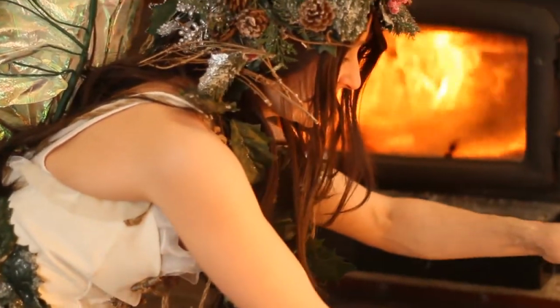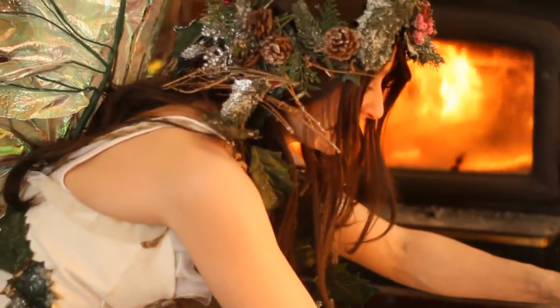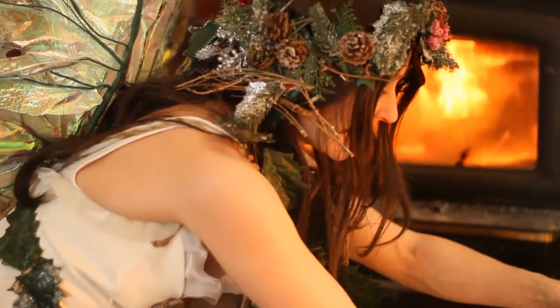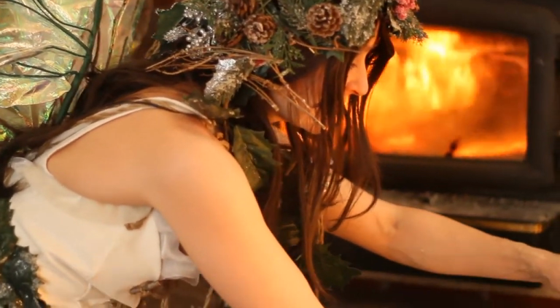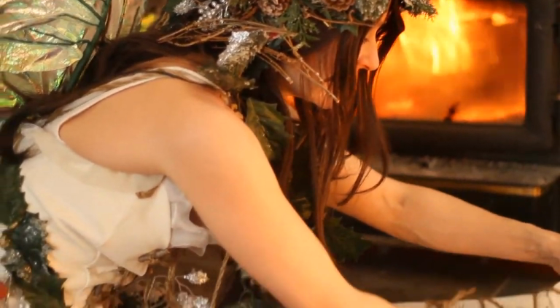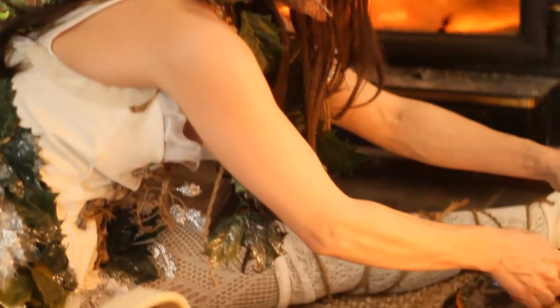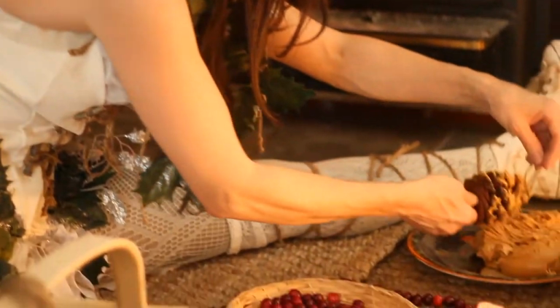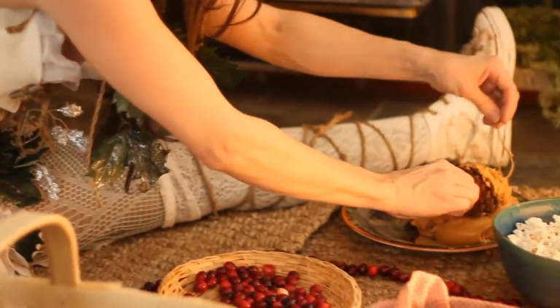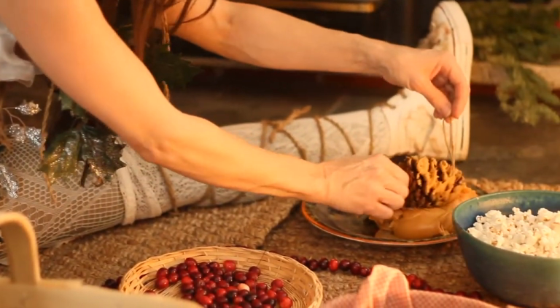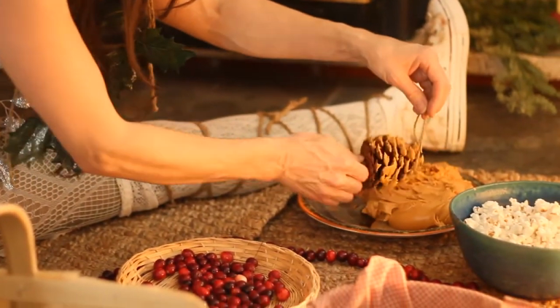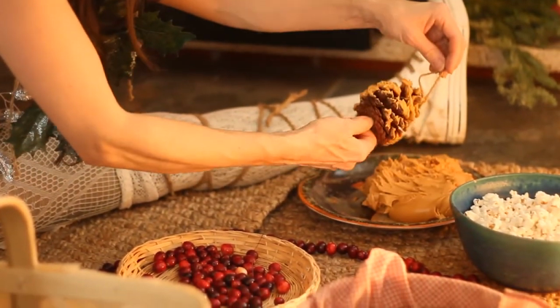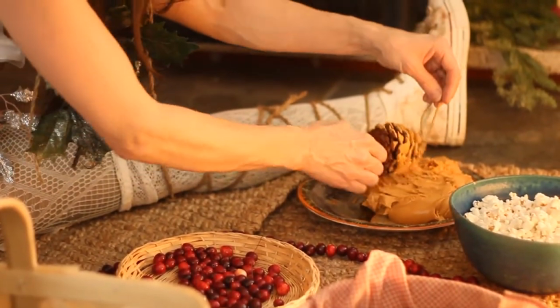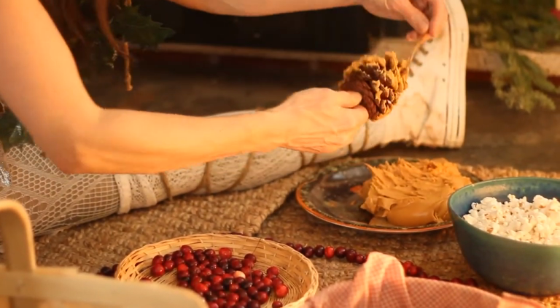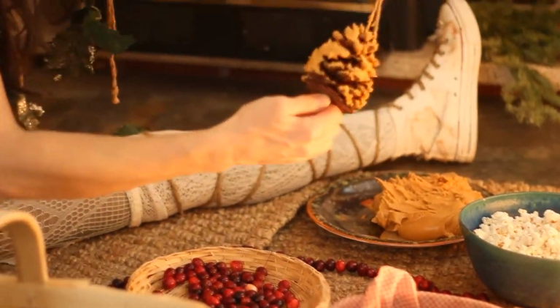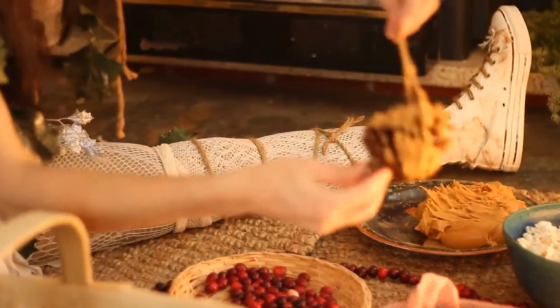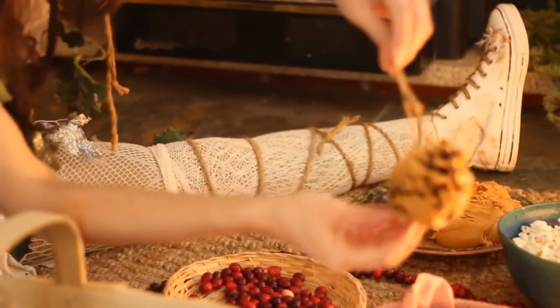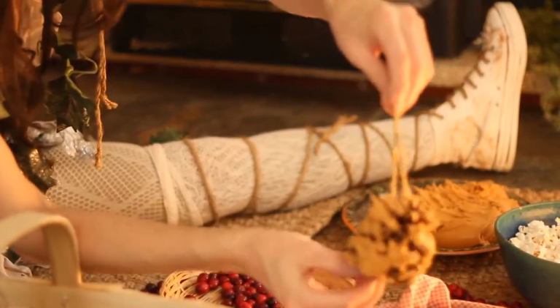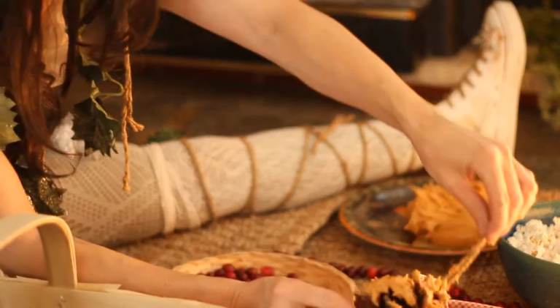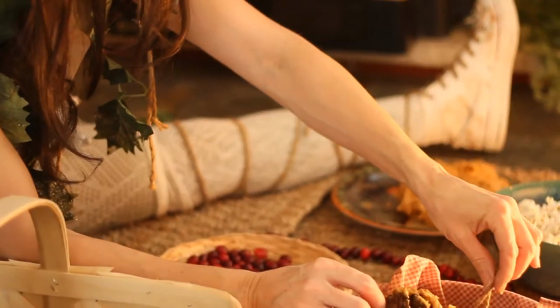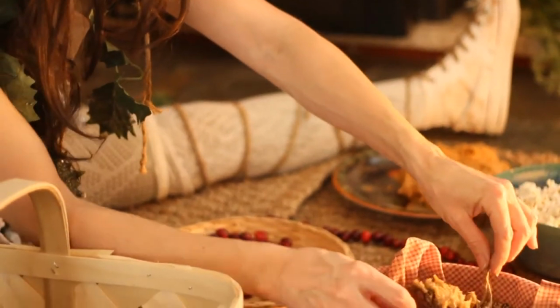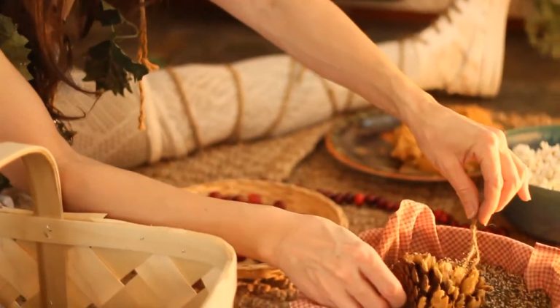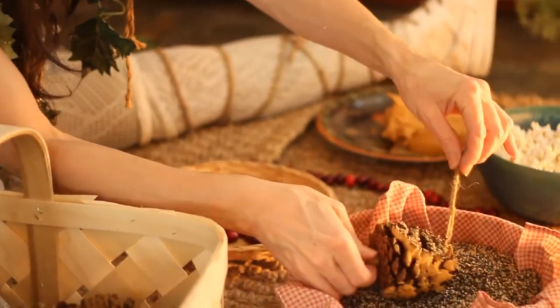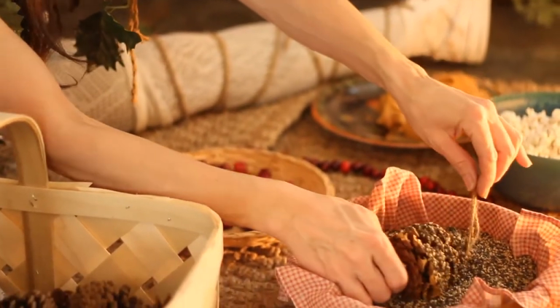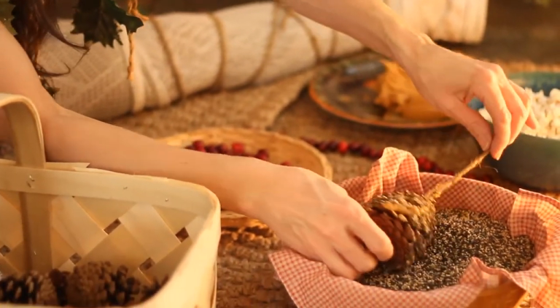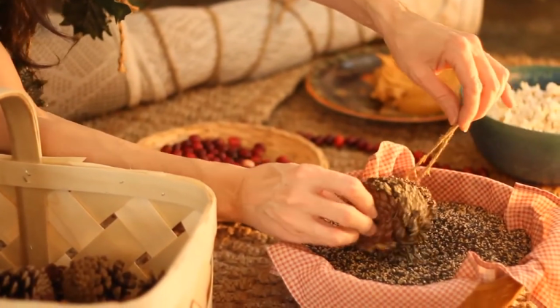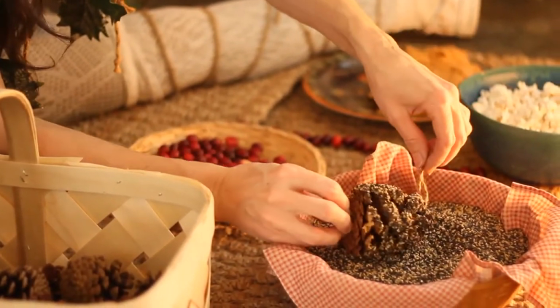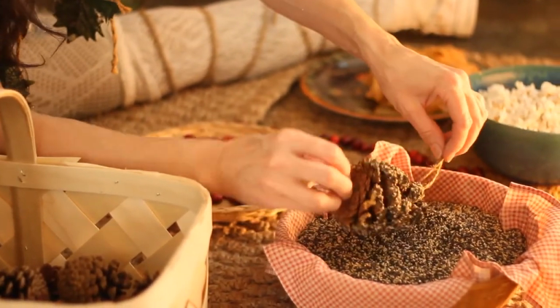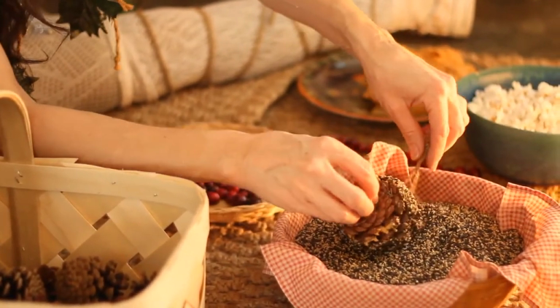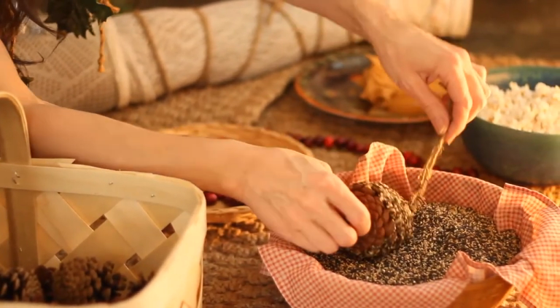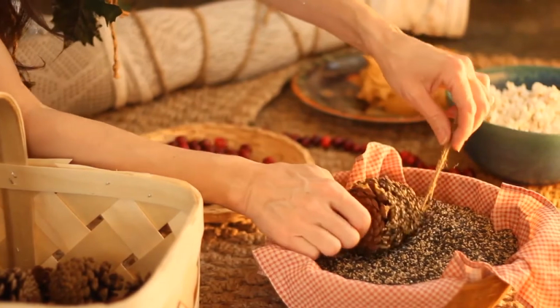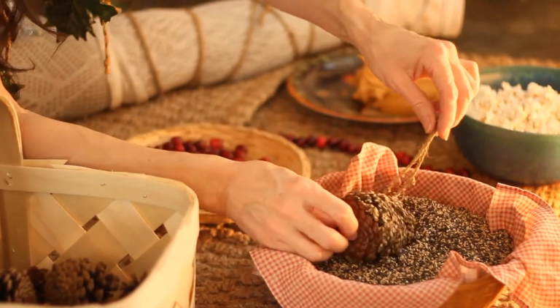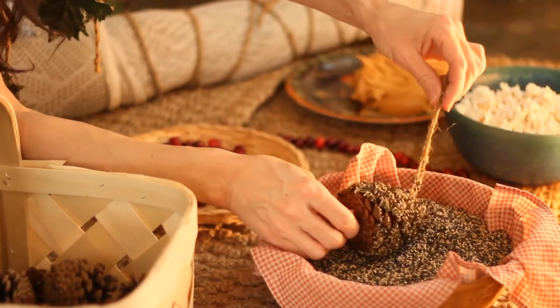You dip the pine cone into a big huge glob of peanut butter, and then we gently roll it all around in the bird seed. It's like bird seed snow.